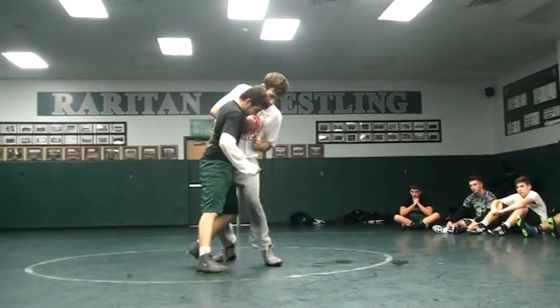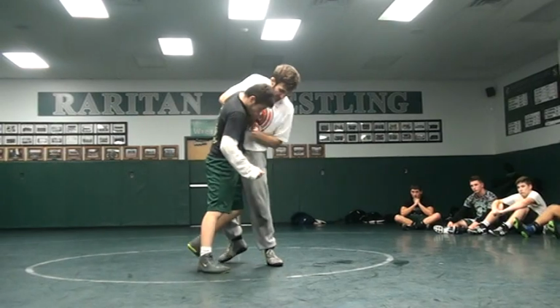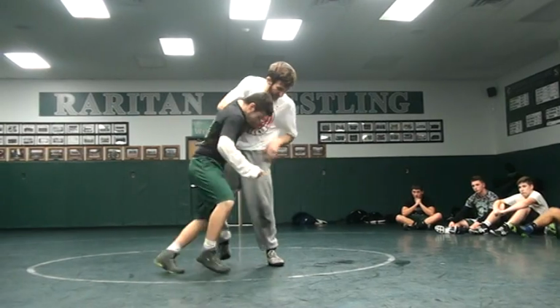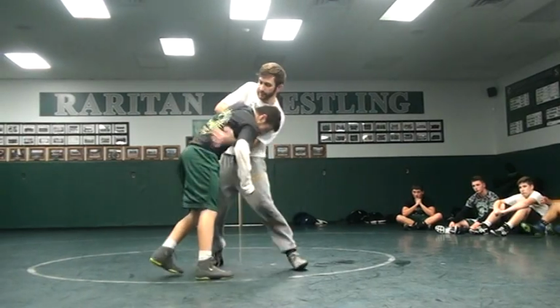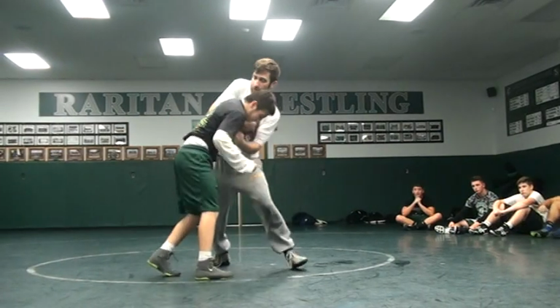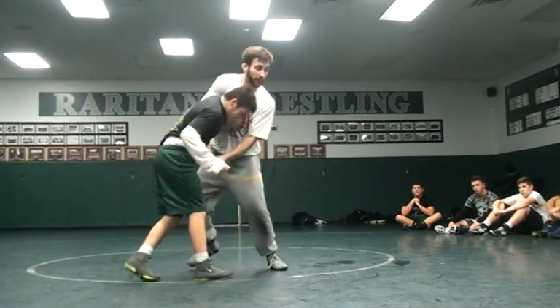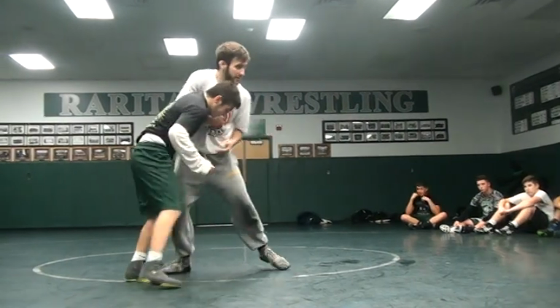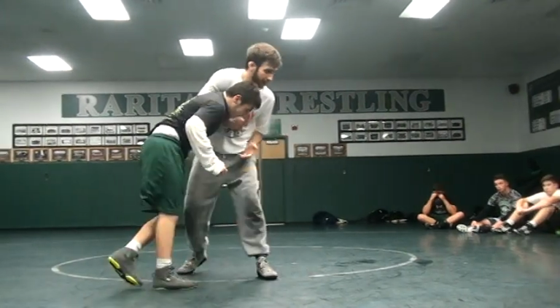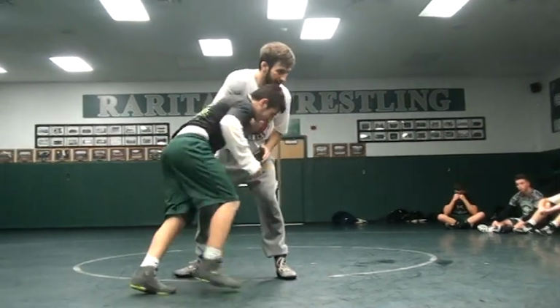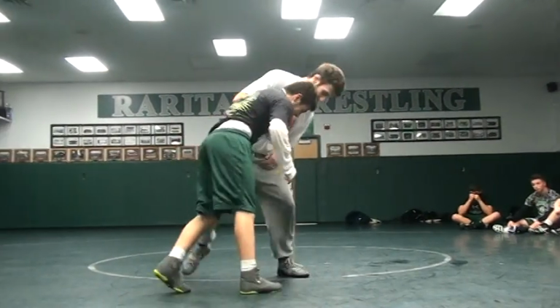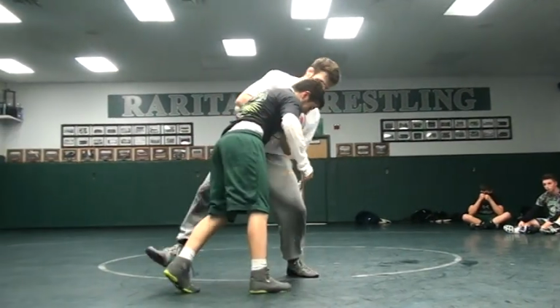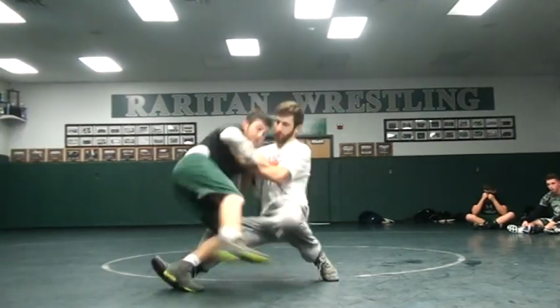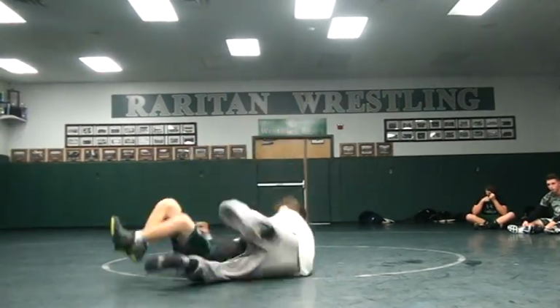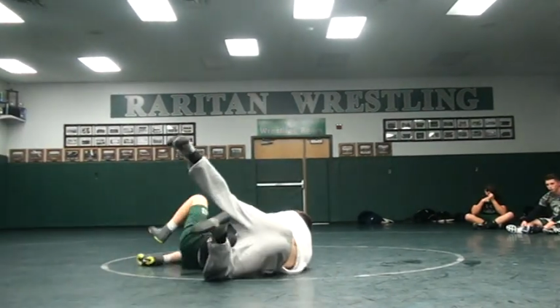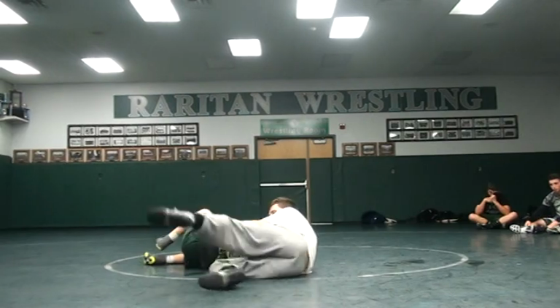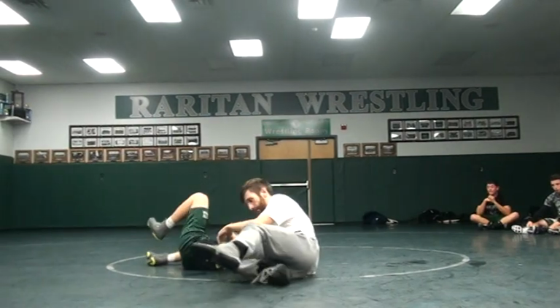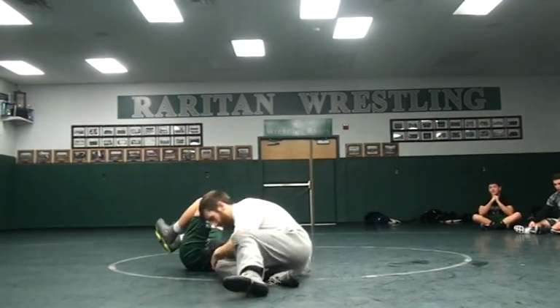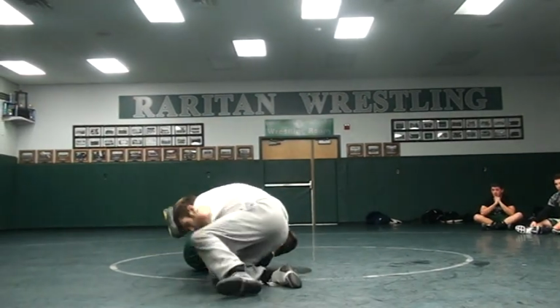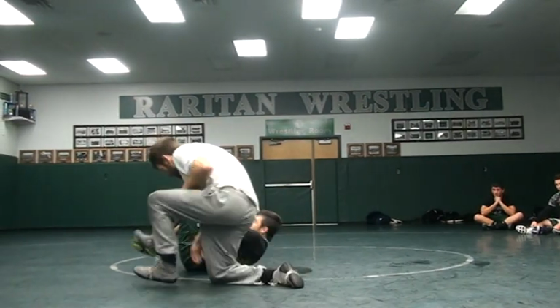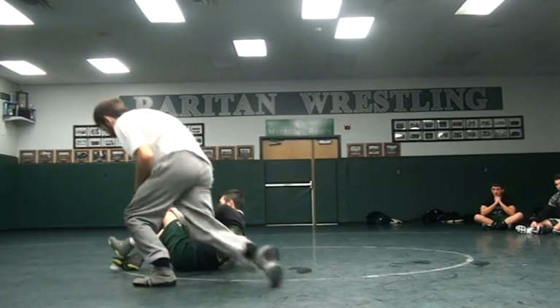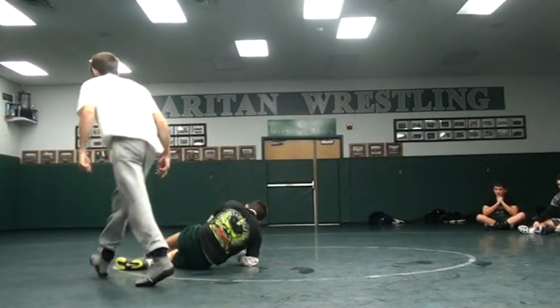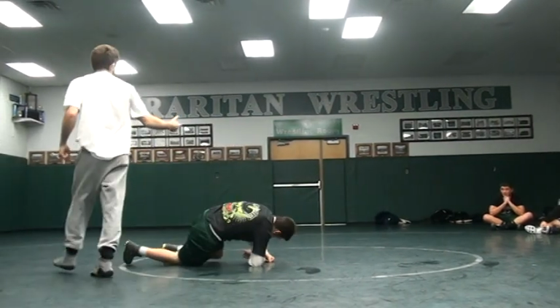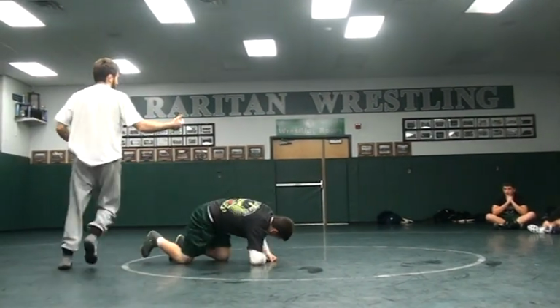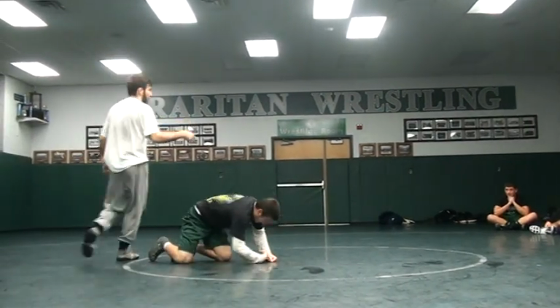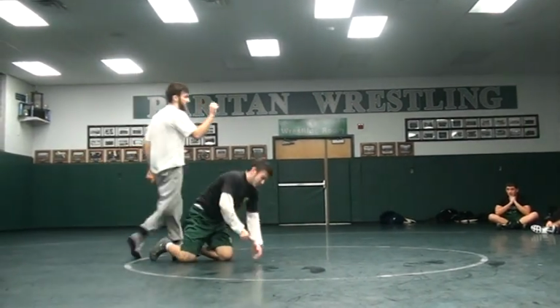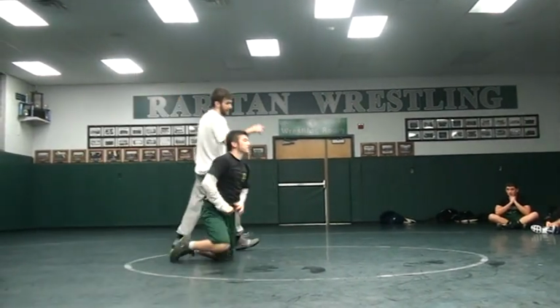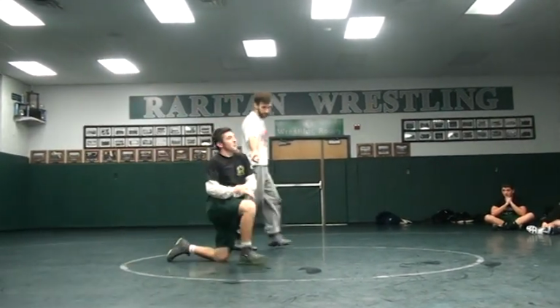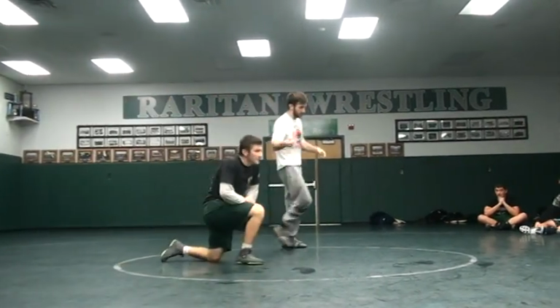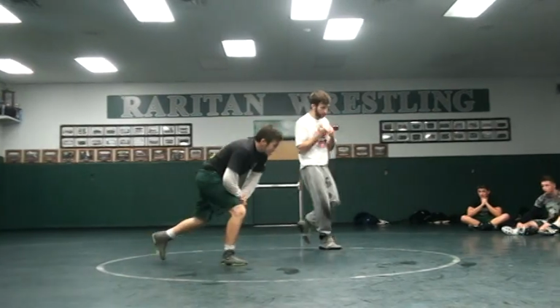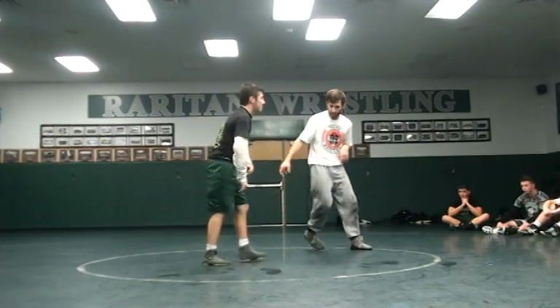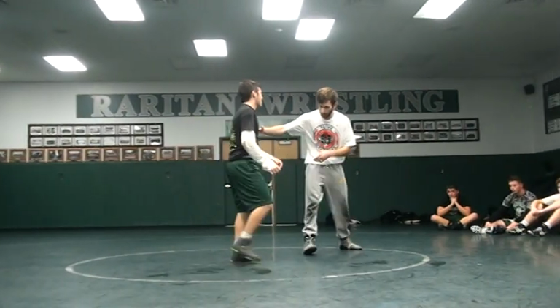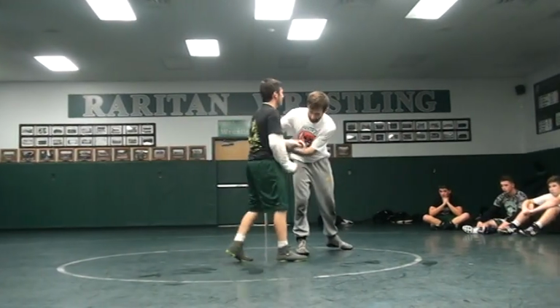He's not giving me the underhook for whatever reason, so I can just push. Same thing — we're going to land on top. This one really isn't a throw, but it goes hand-in-hand with this hold that we're getting off that Russian.